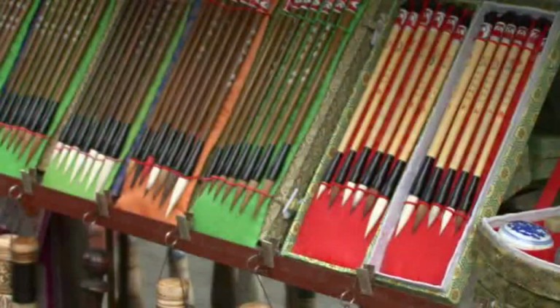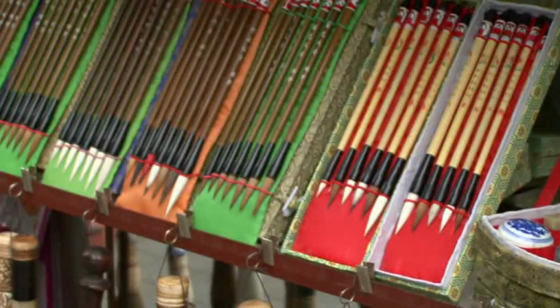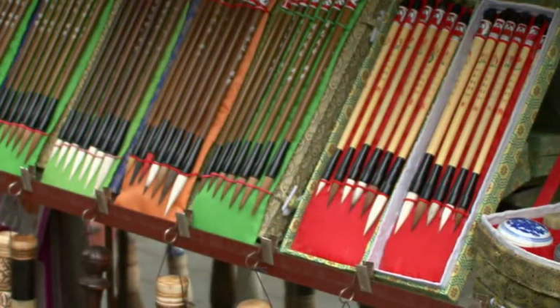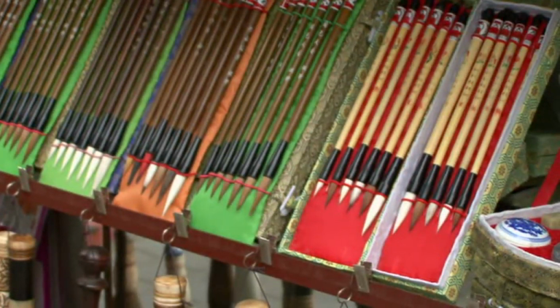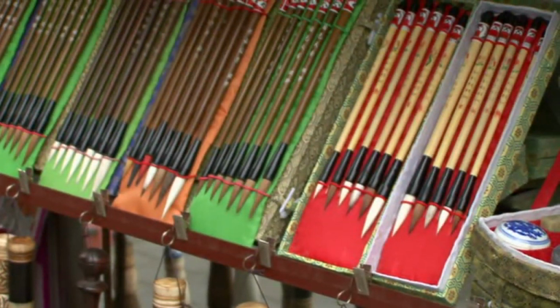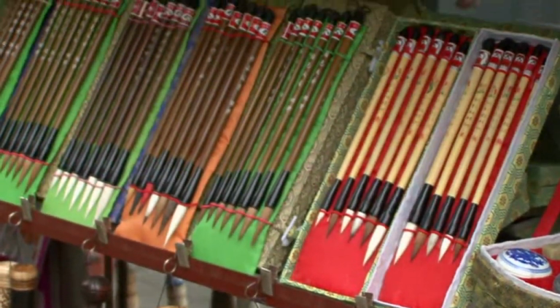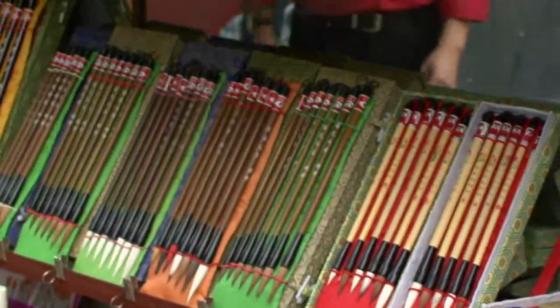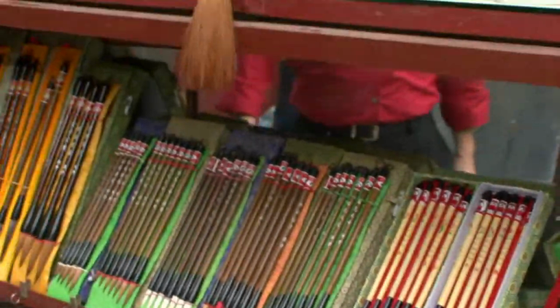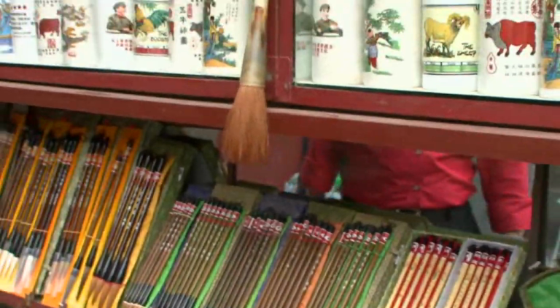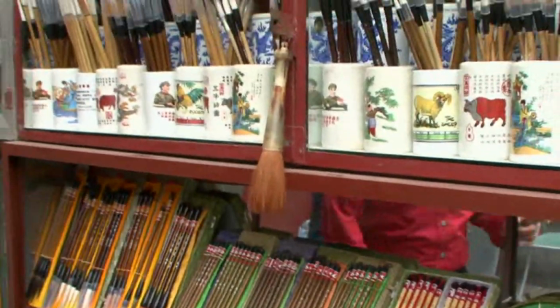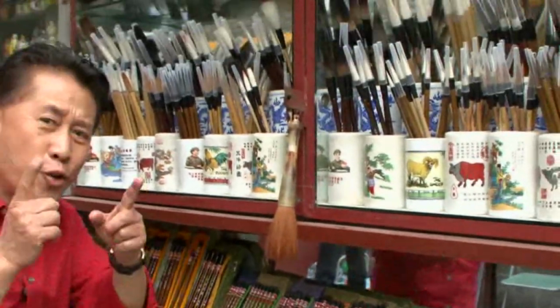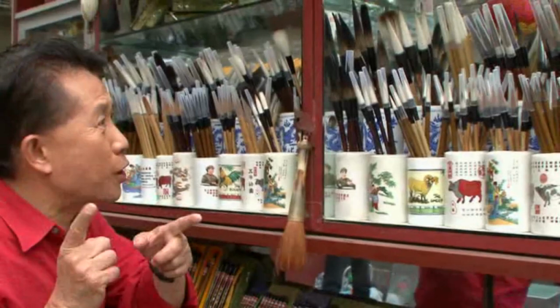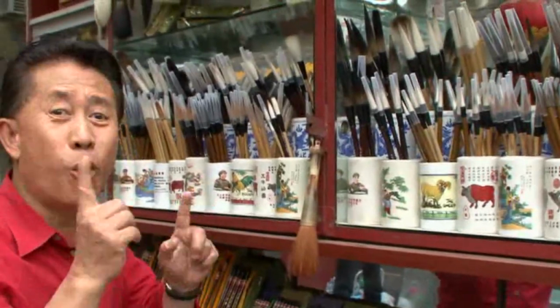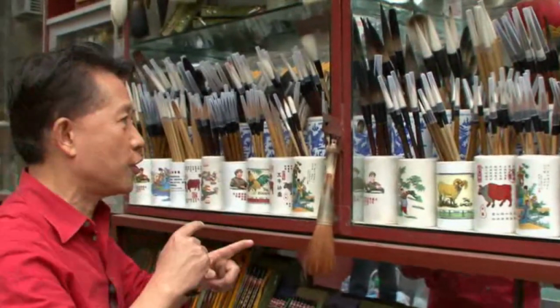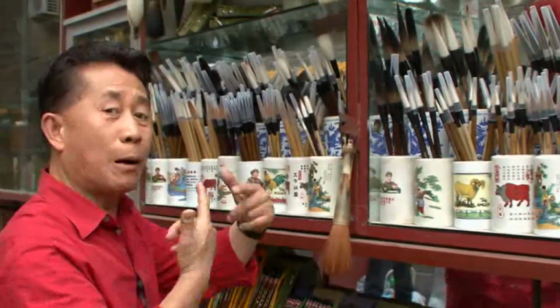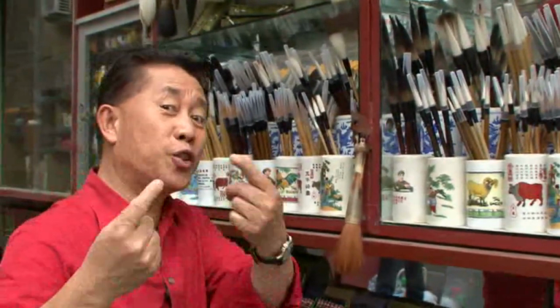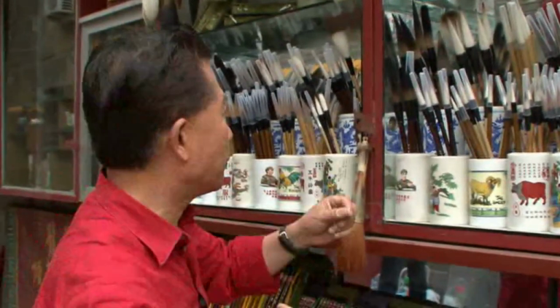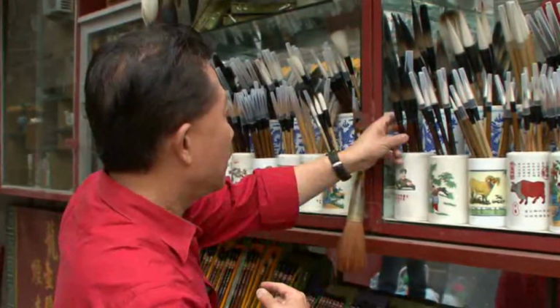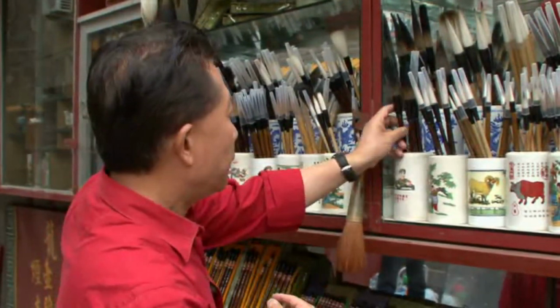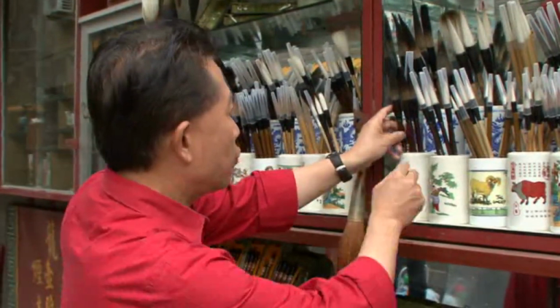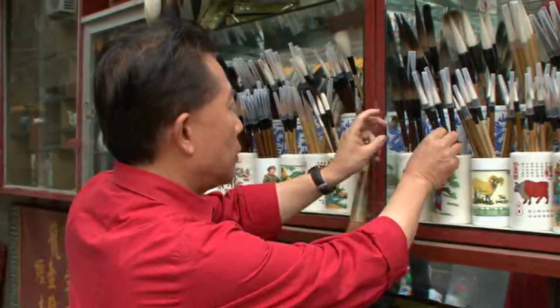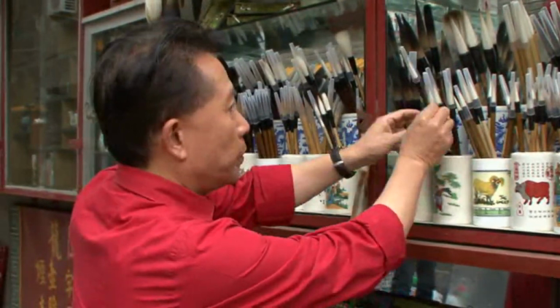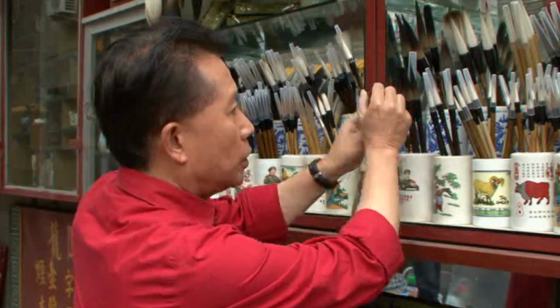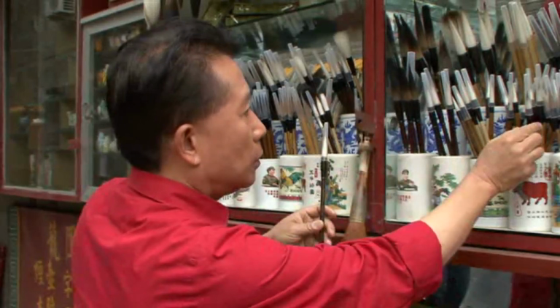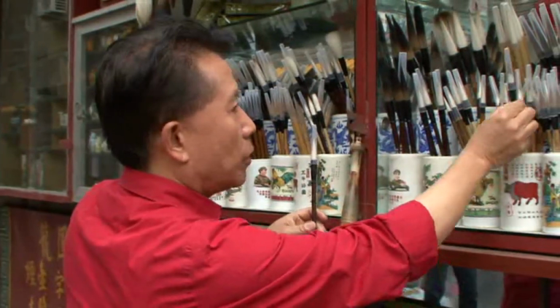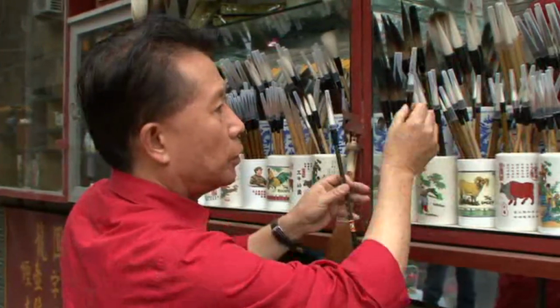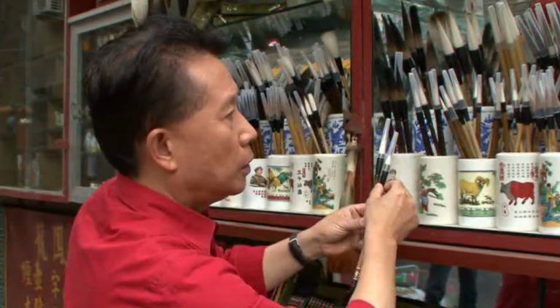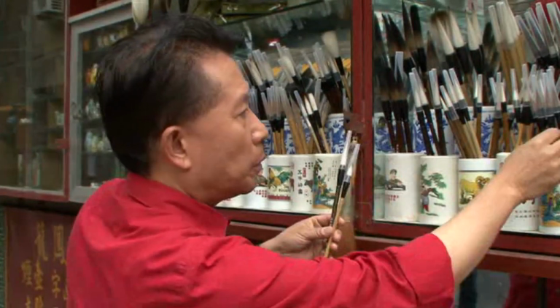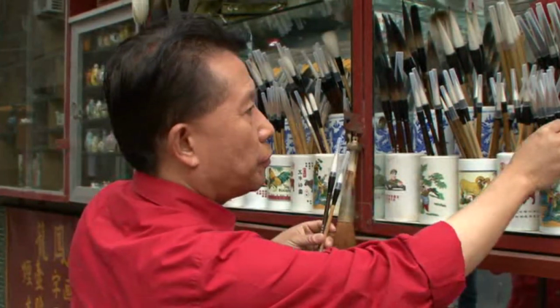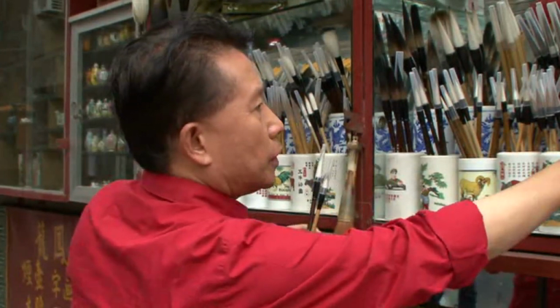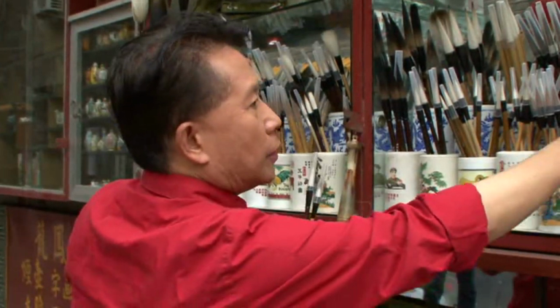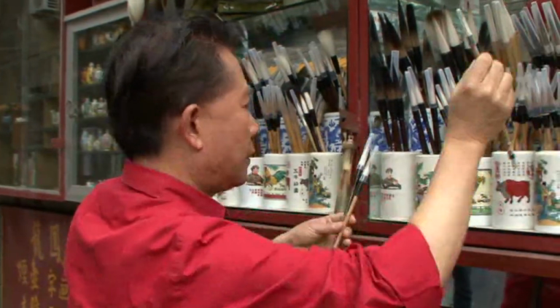That makes me want to try it myself, and I know just the place to go. Brushes, brushes, more brushes — I'm going to practice my calligraphy. I think this one and this one will be good. I'm going to pick up a few of these and practice.